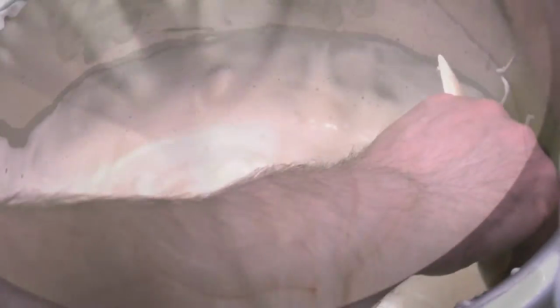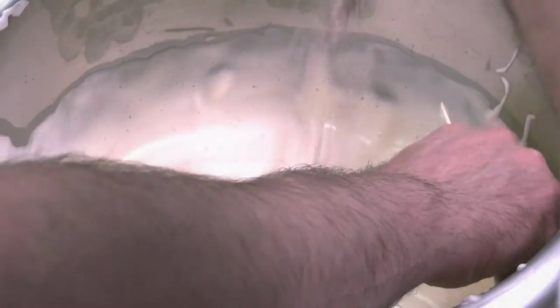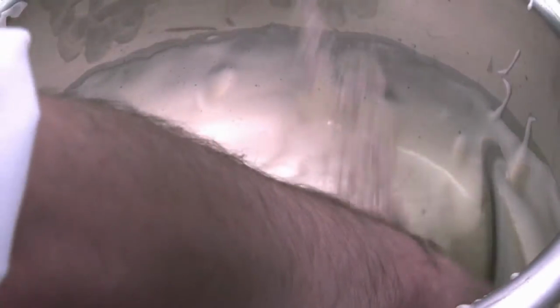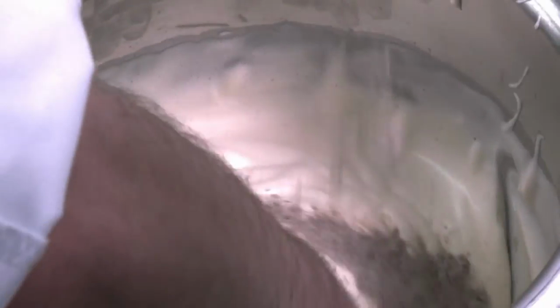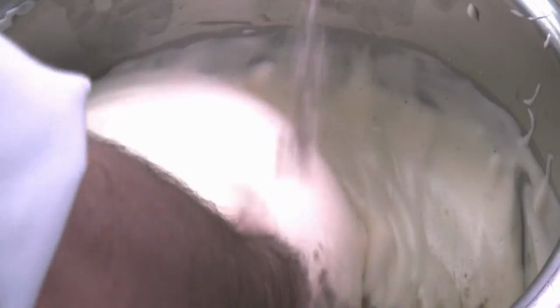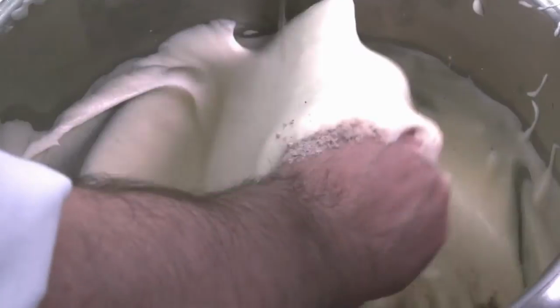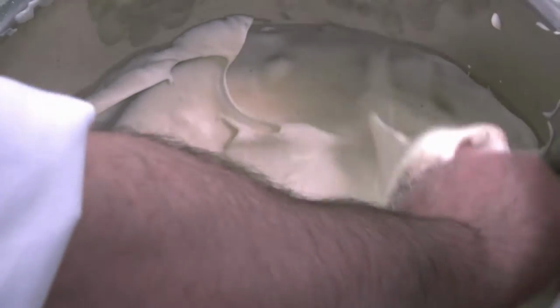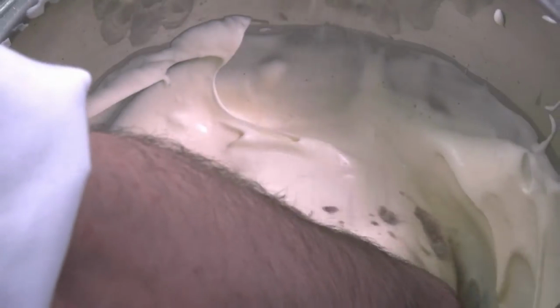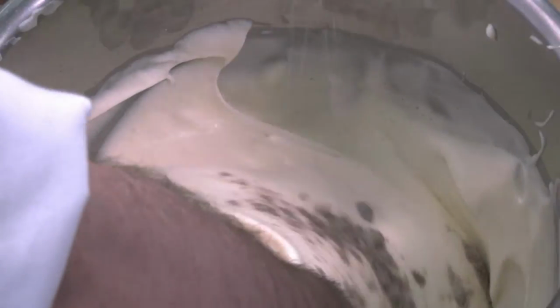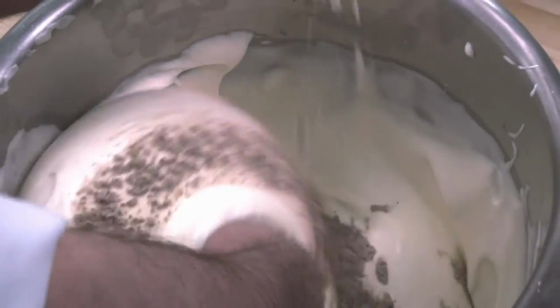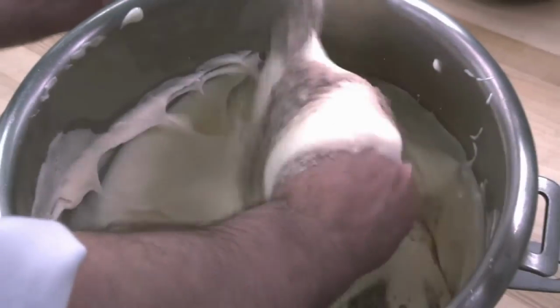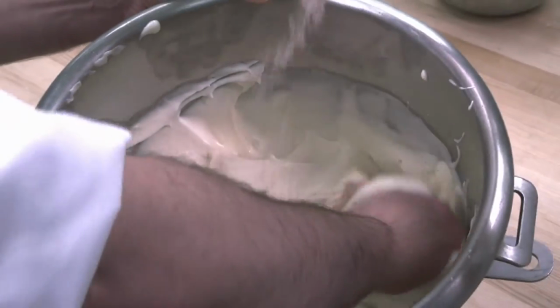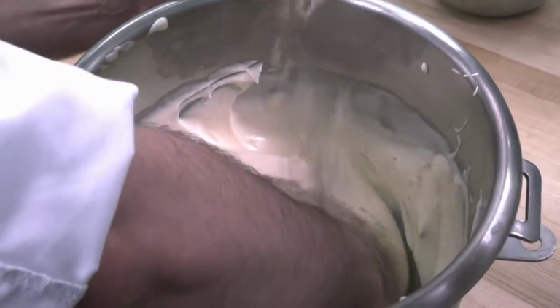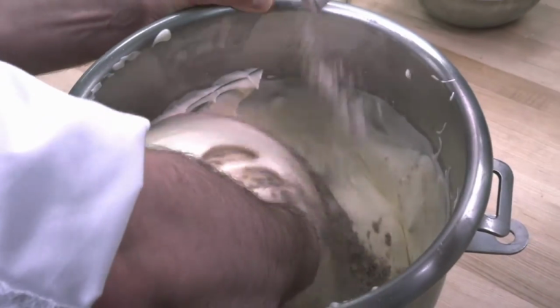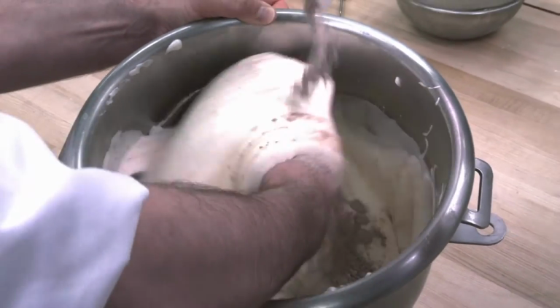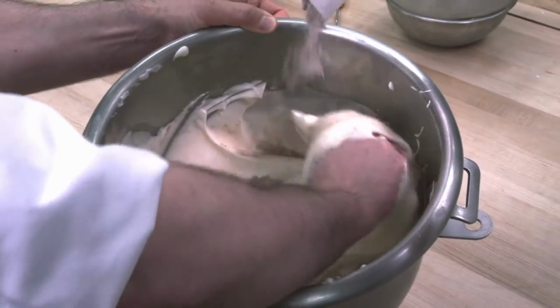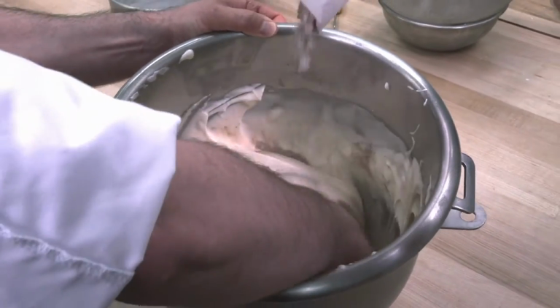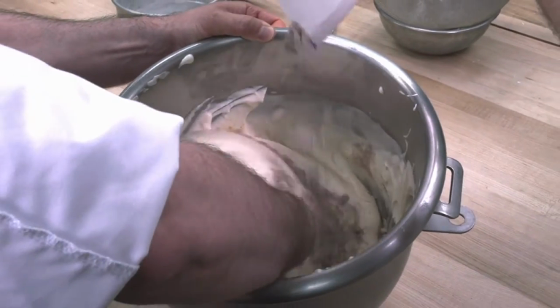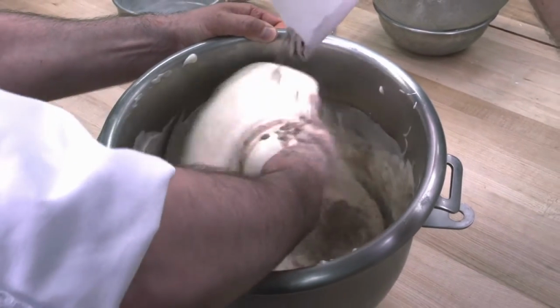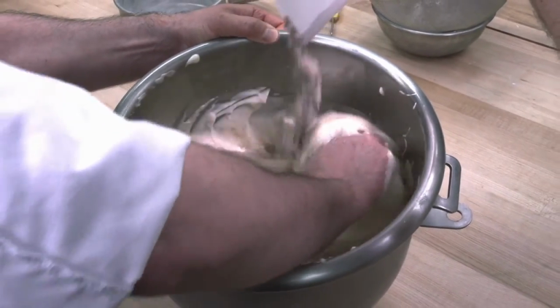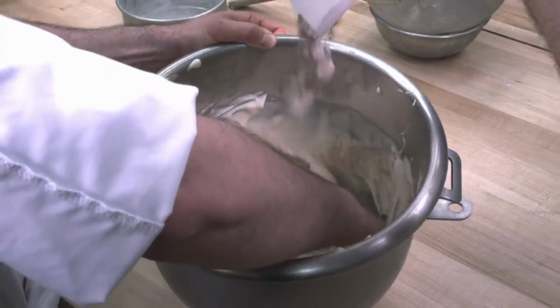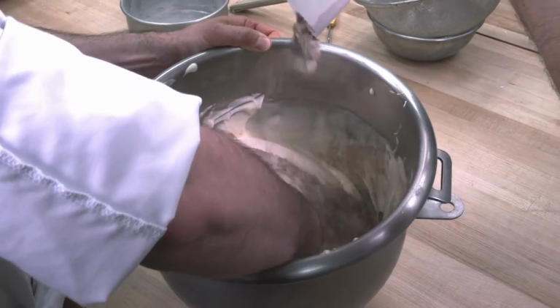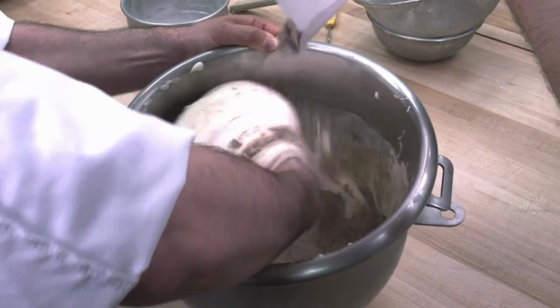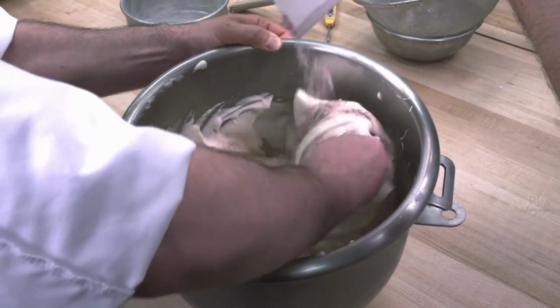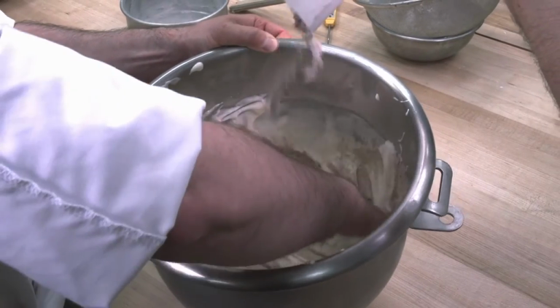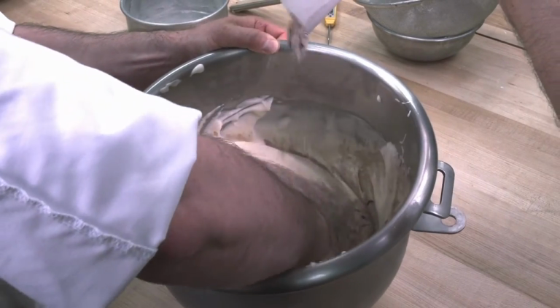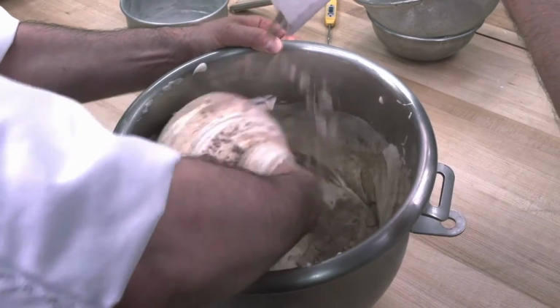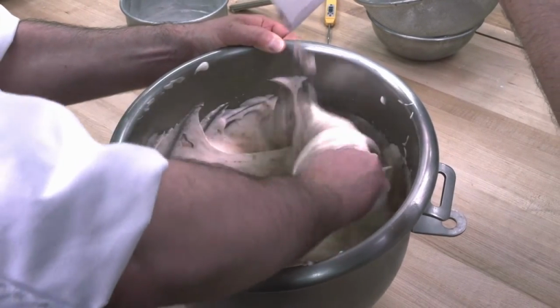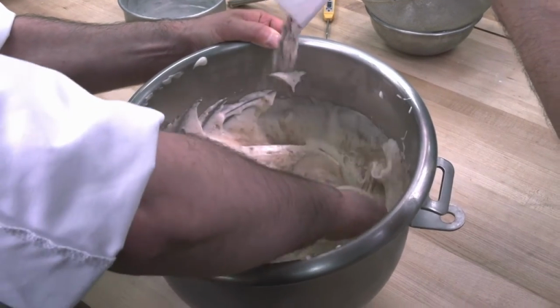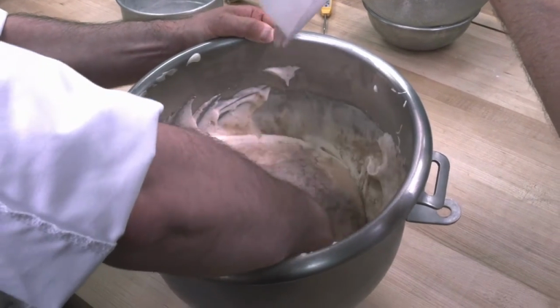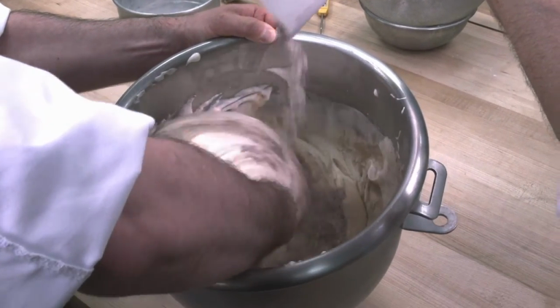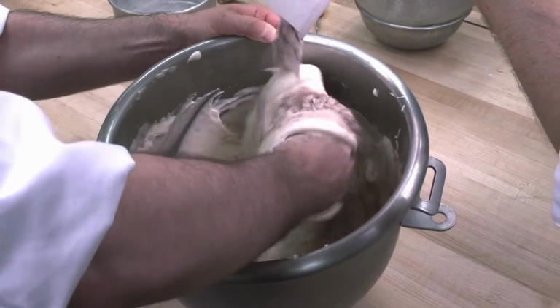Mixing by hand, very carefully add the sifted flour and baking powder. Vigorous handling or over-mixing will damage the sponge, and aeration may be lost.